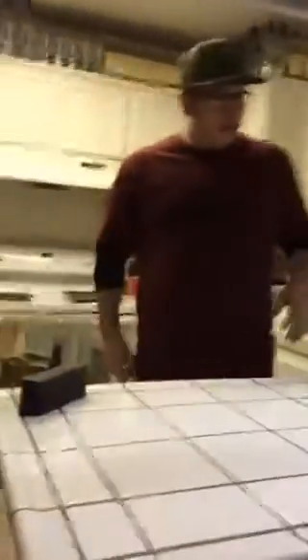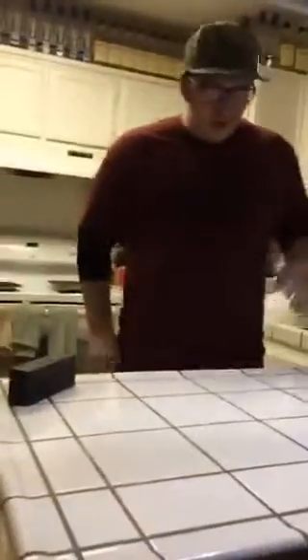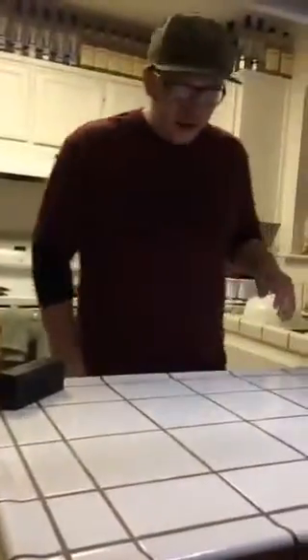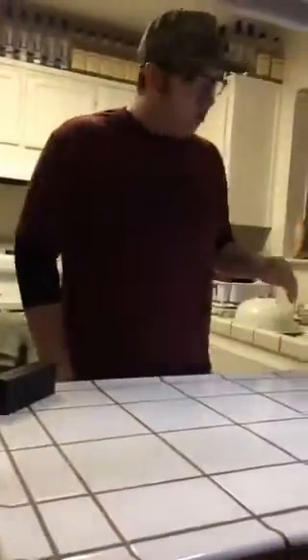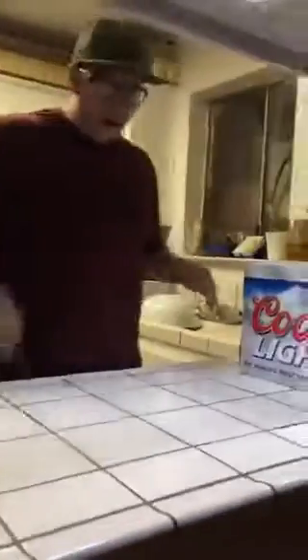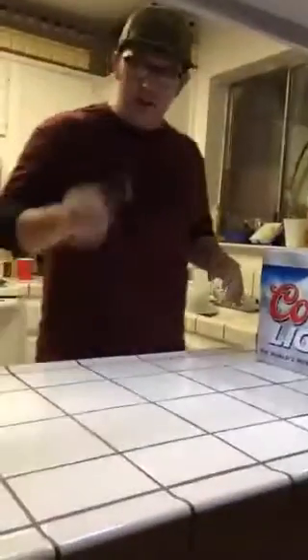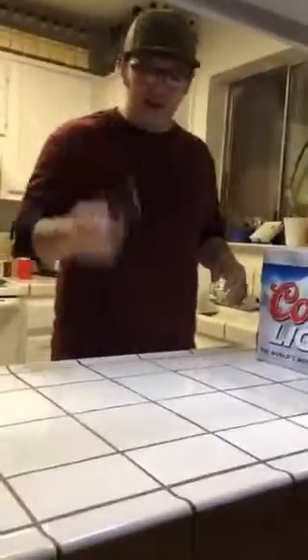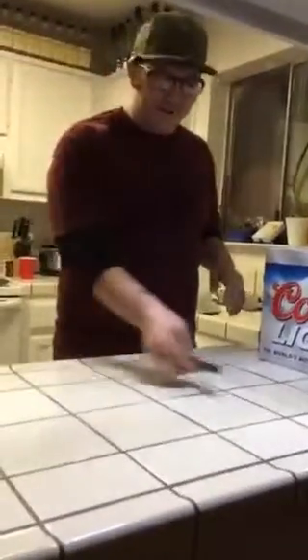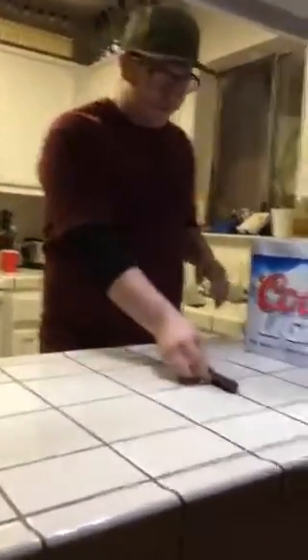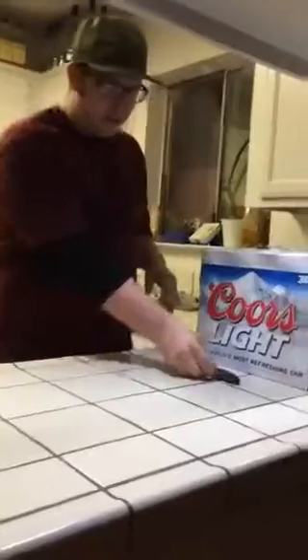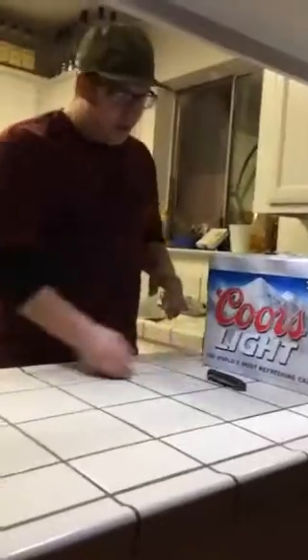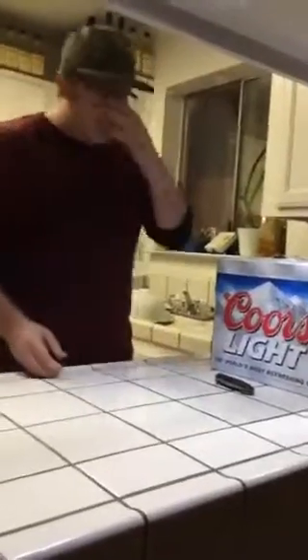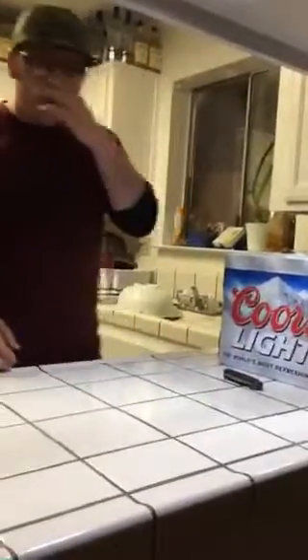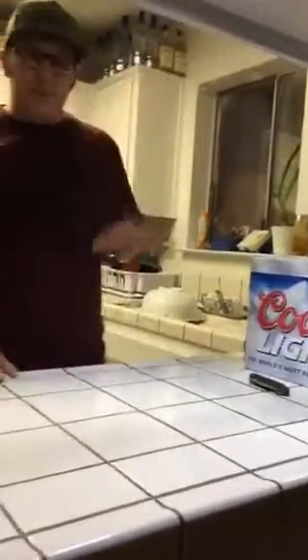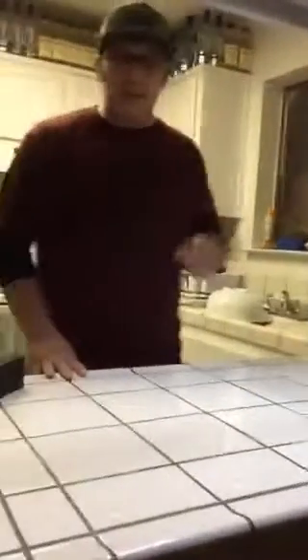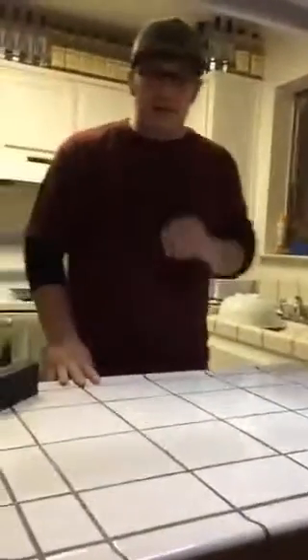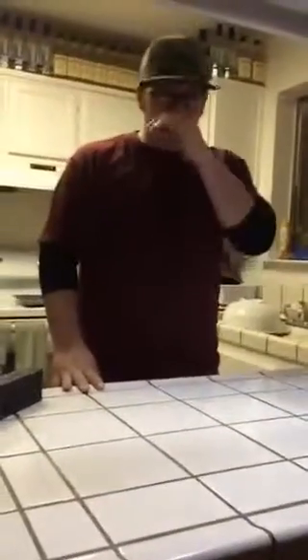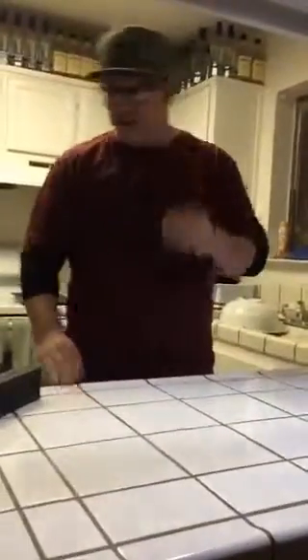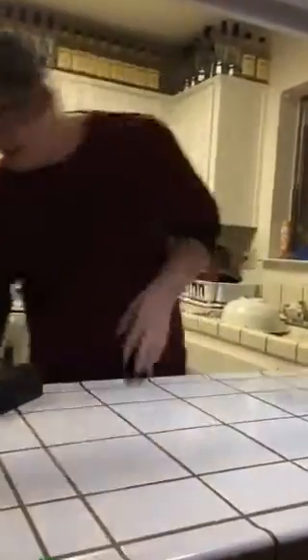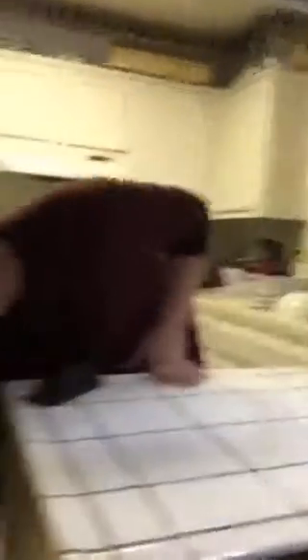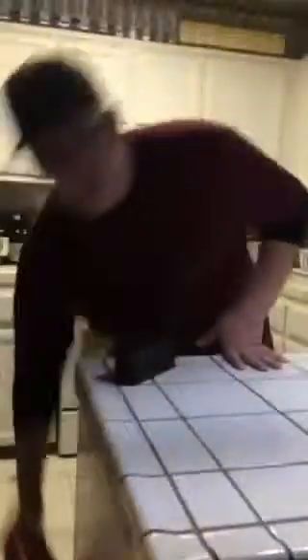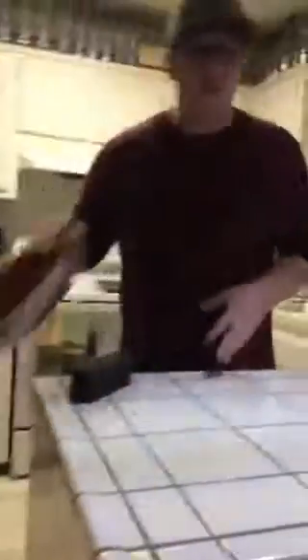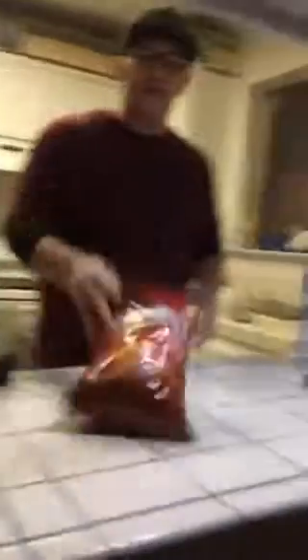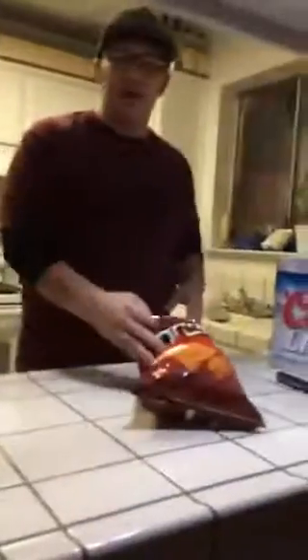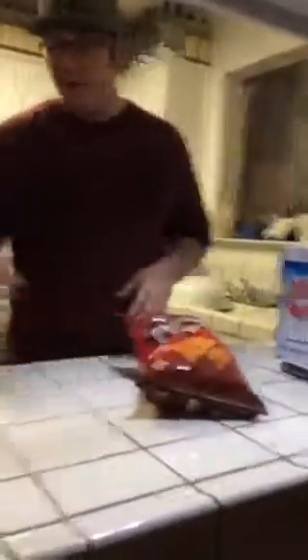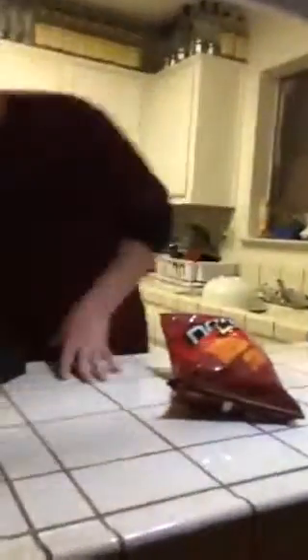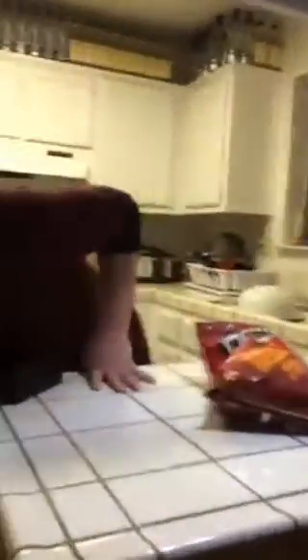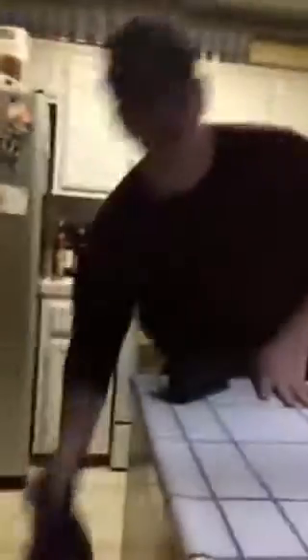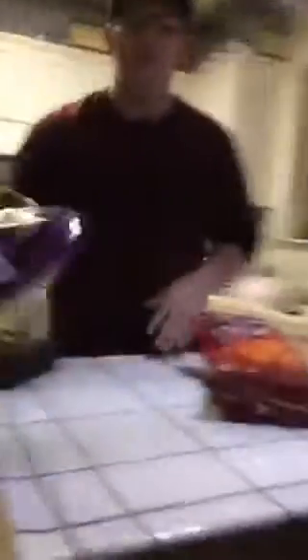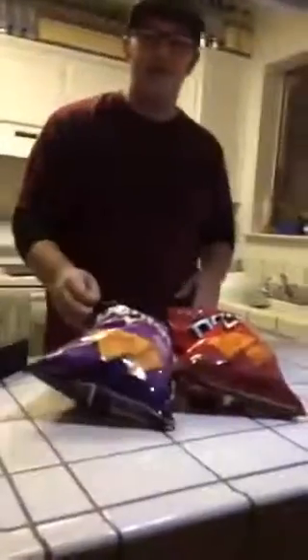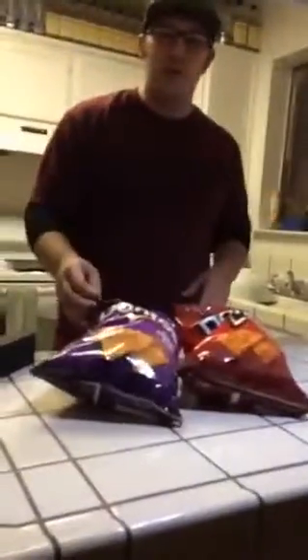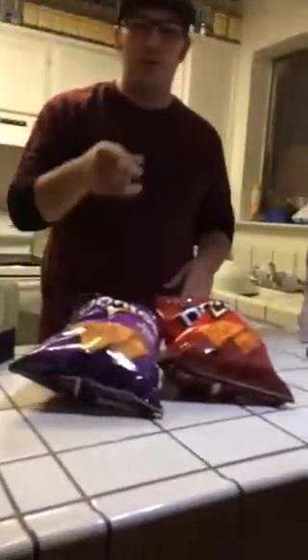Next, you will need an opening device. You've got your knife. You also want to grab some snacks — some after-shotgun snacks. Doritos always do the job. You always want a backup bag of Doritos, just in case.